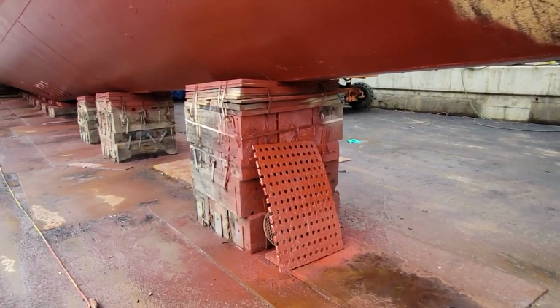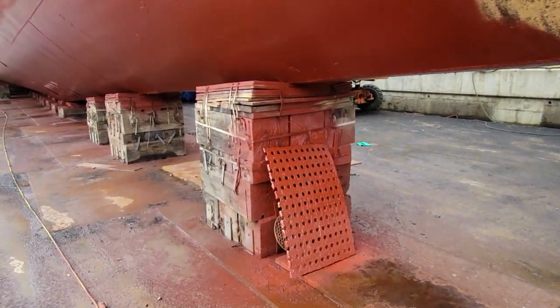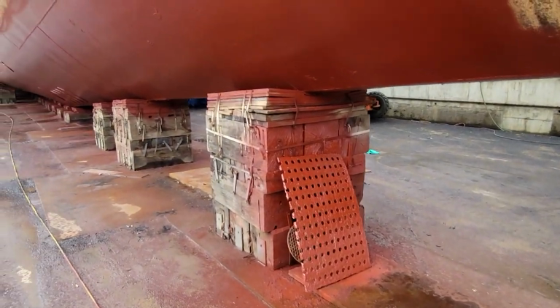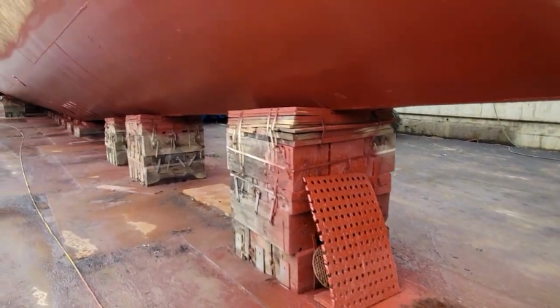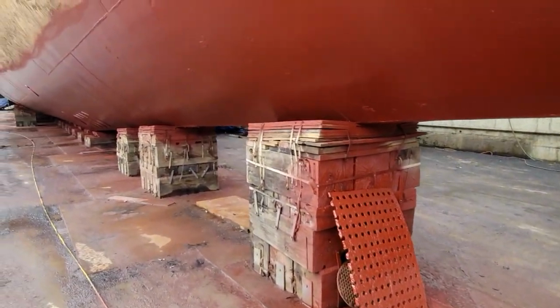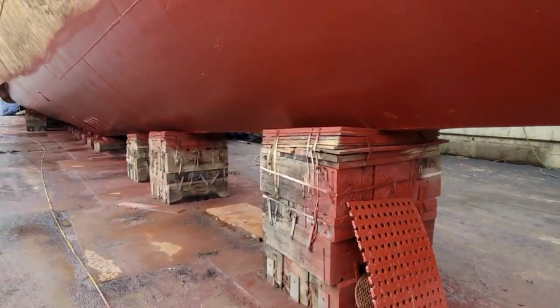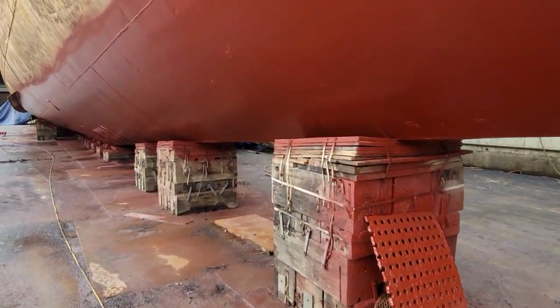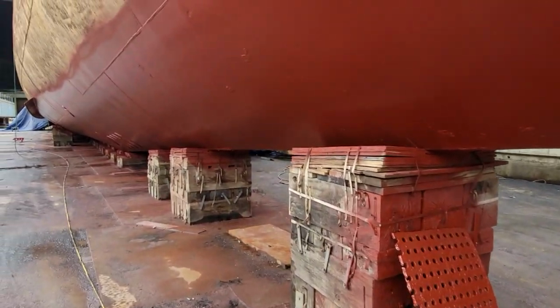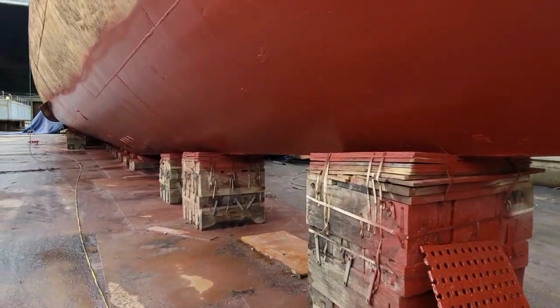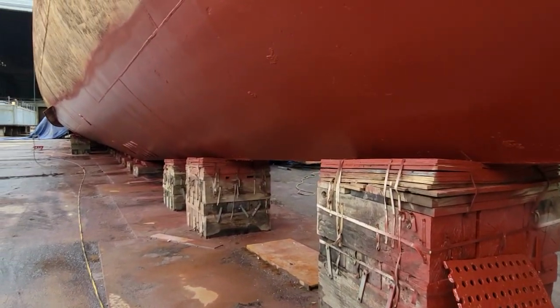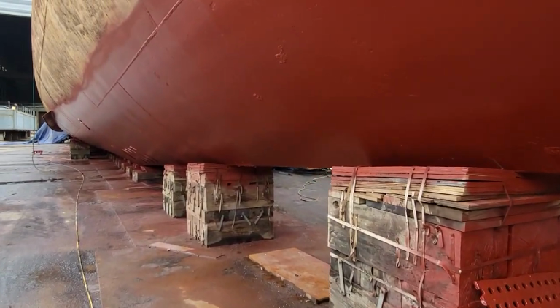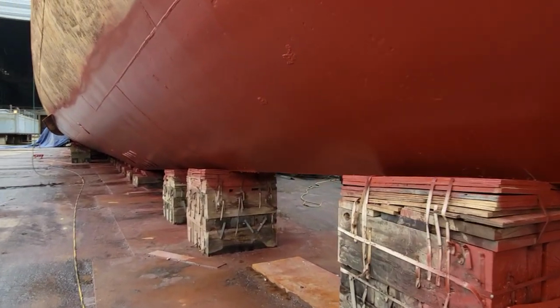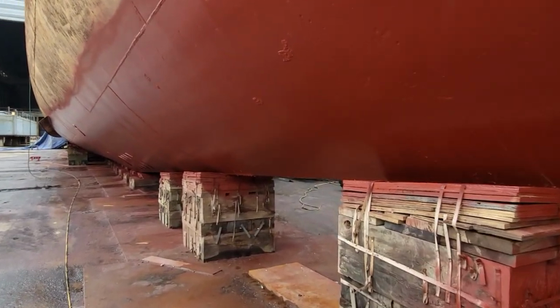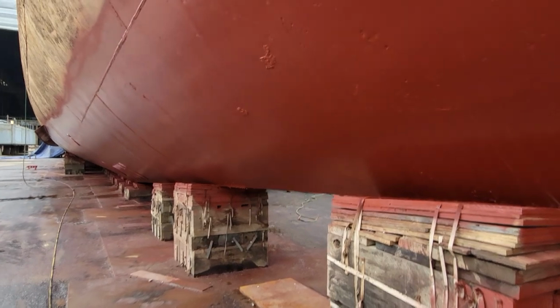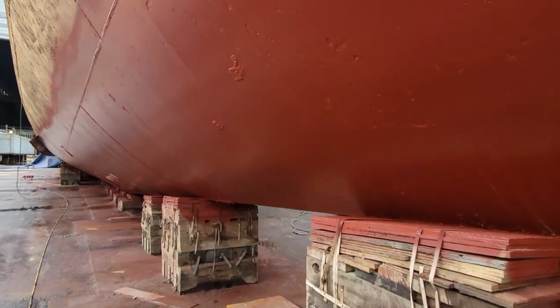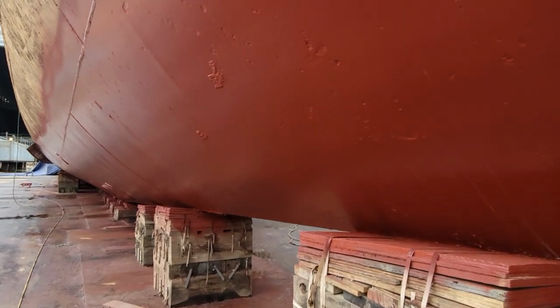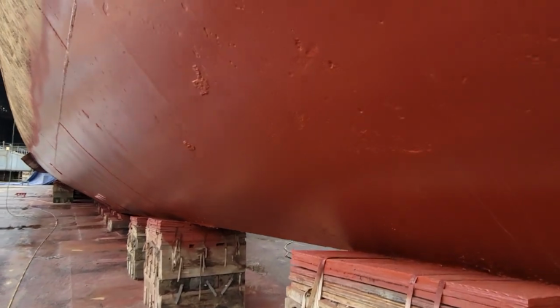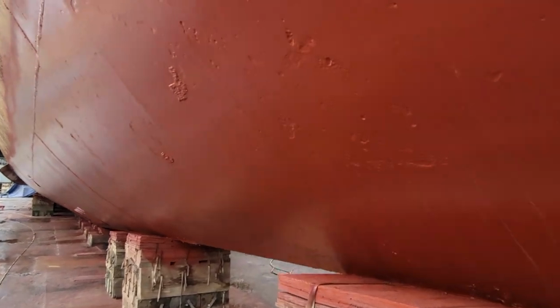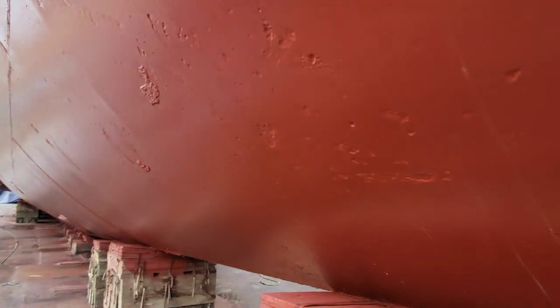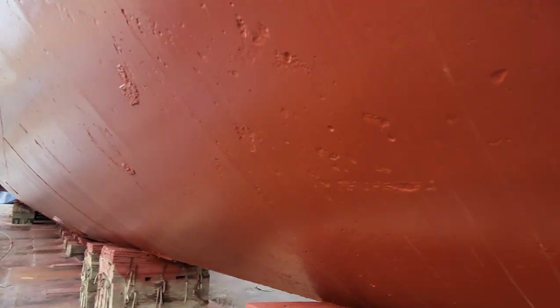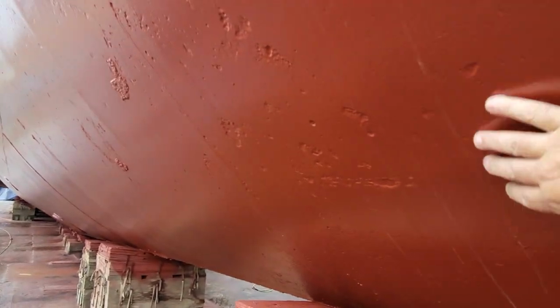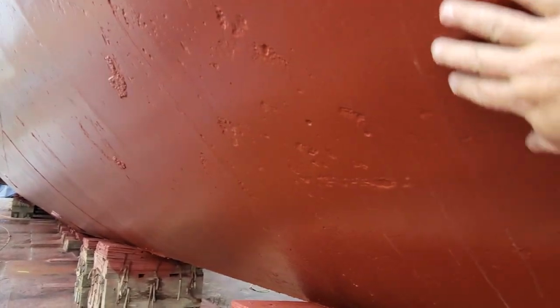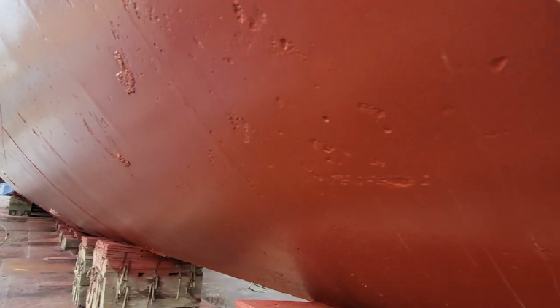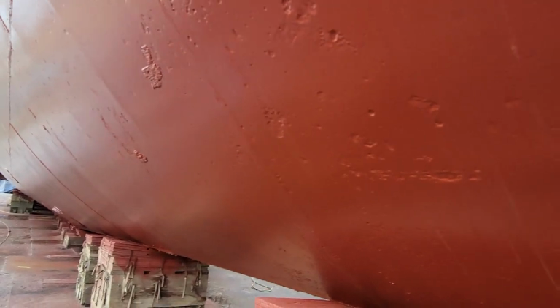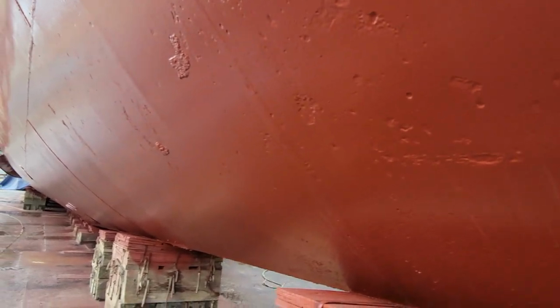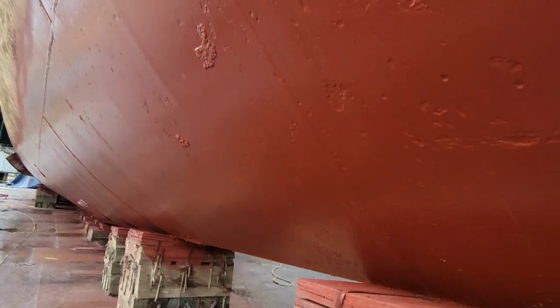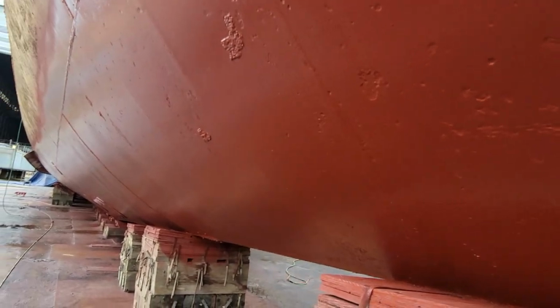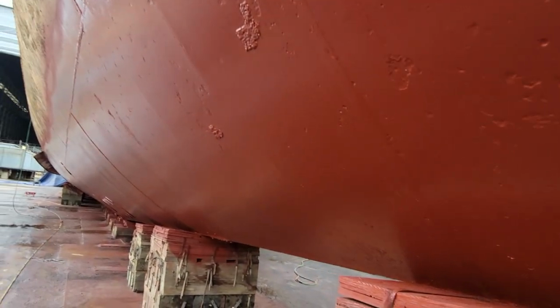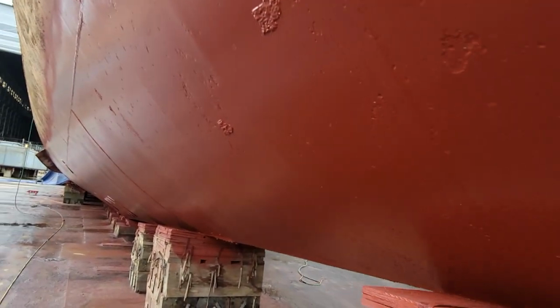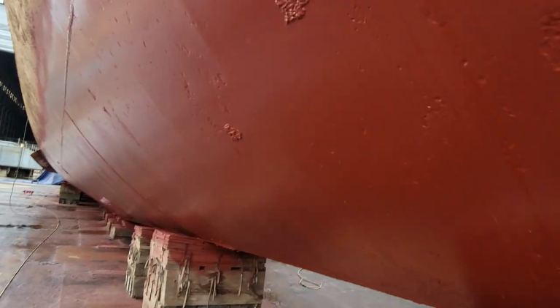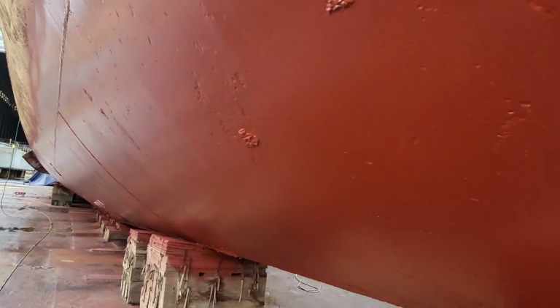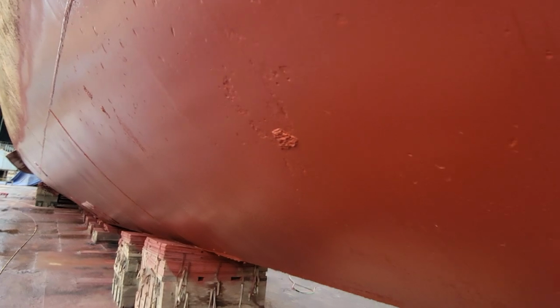You can also see we've got a nice fresh new coat of paint on our hull. This is actually a primer, donated by Sherwin-Williams. We want to thank Sherwin-Williams for that.